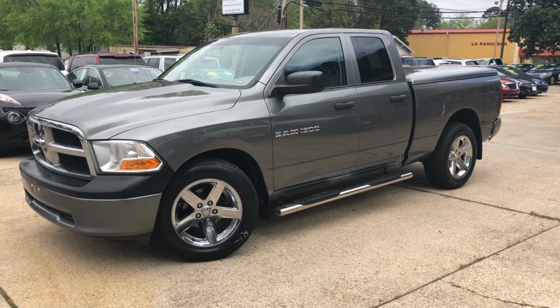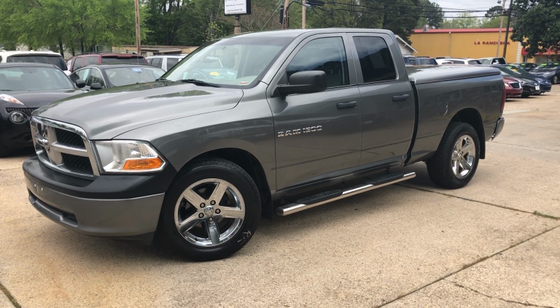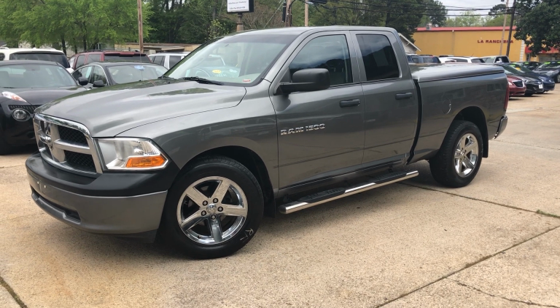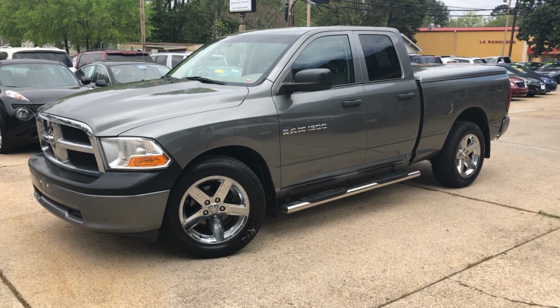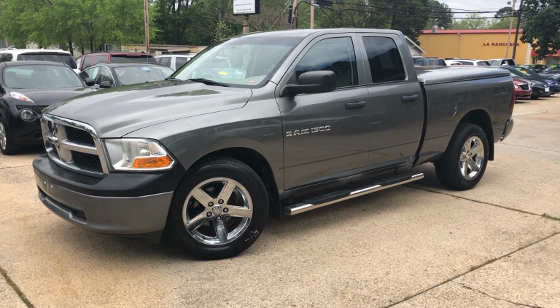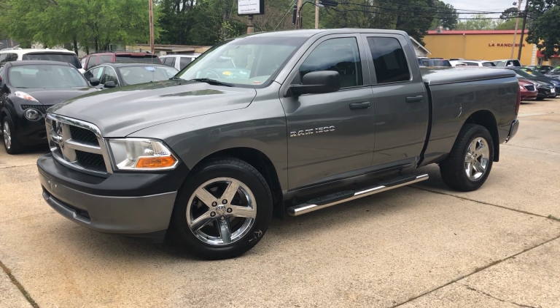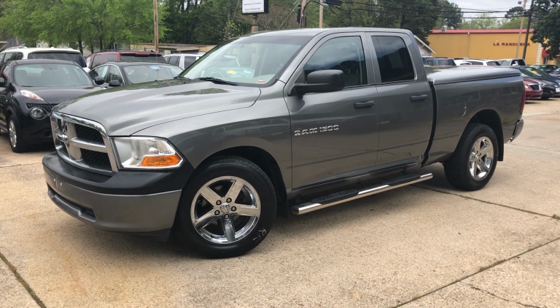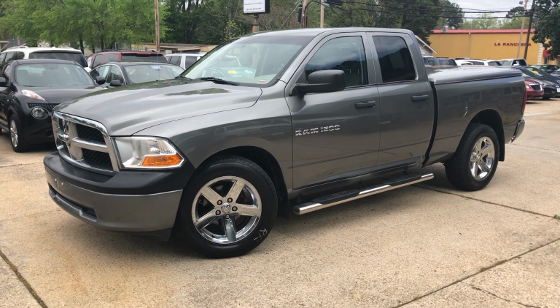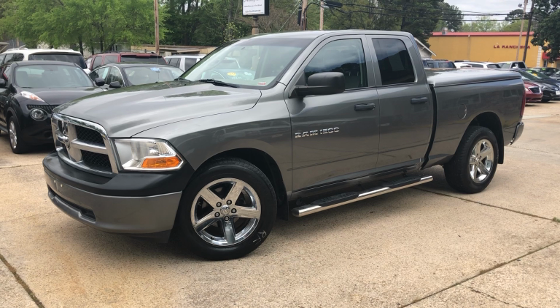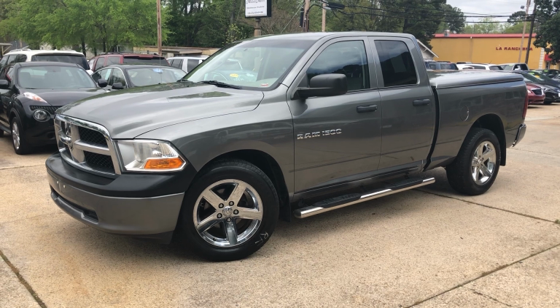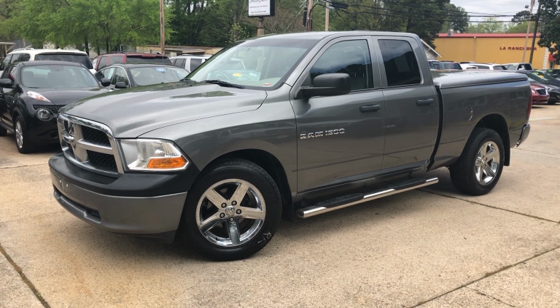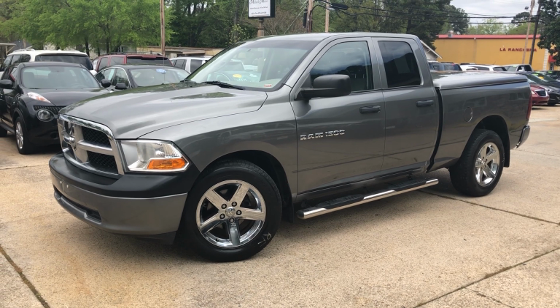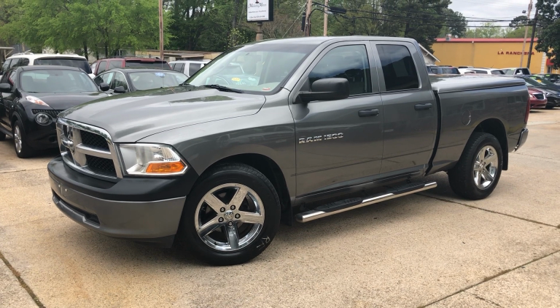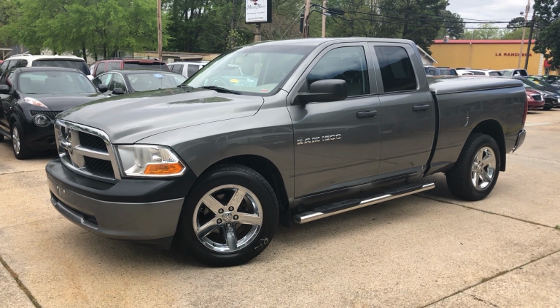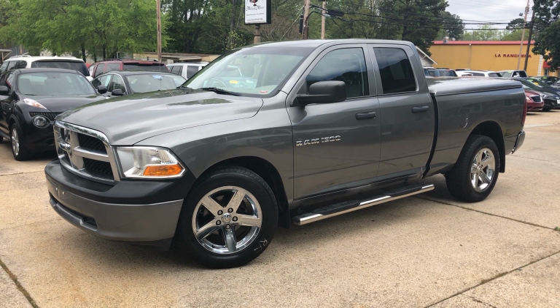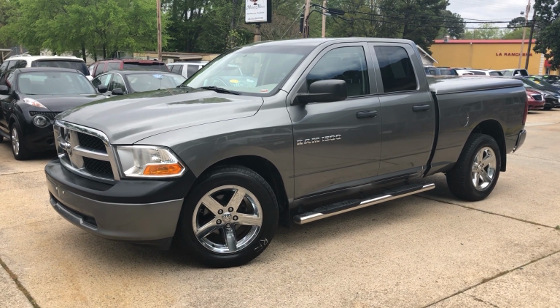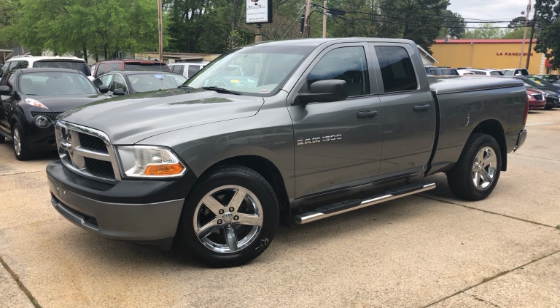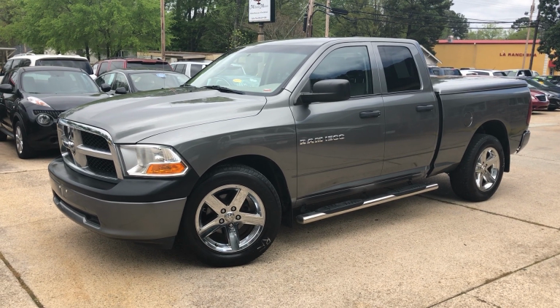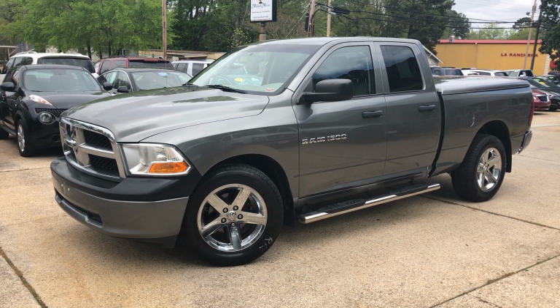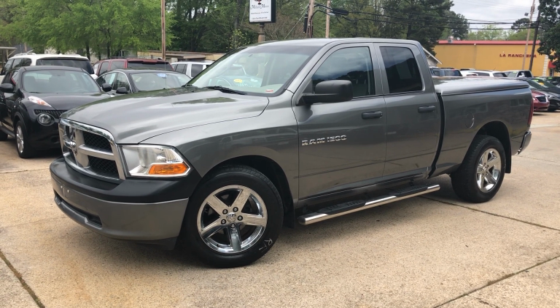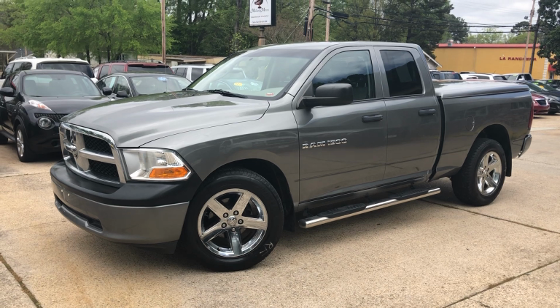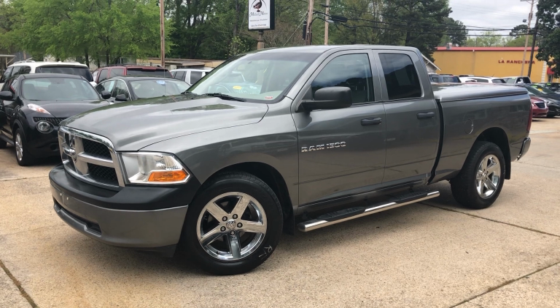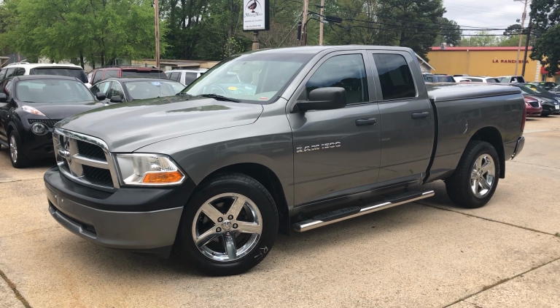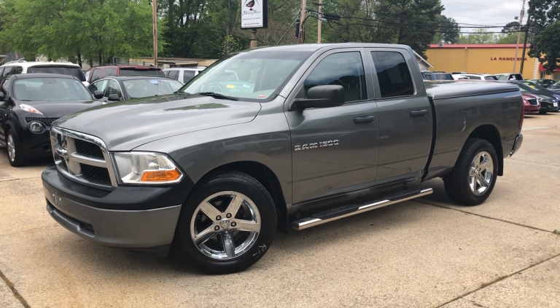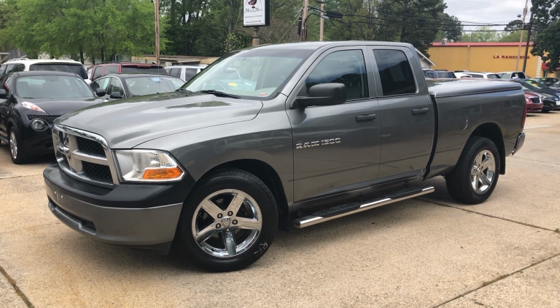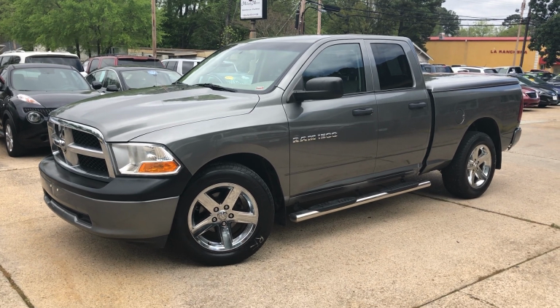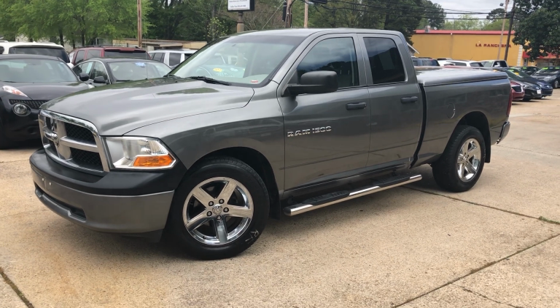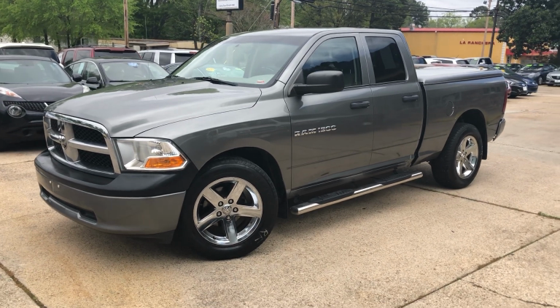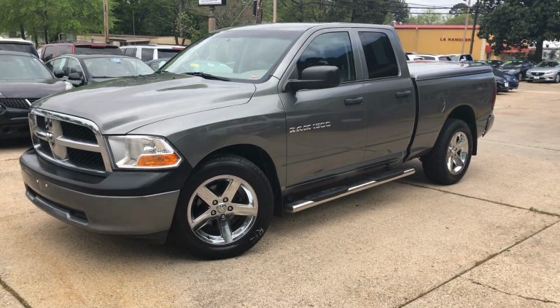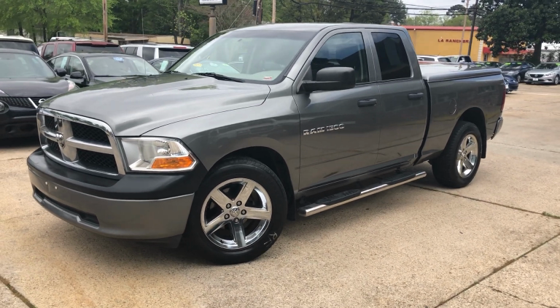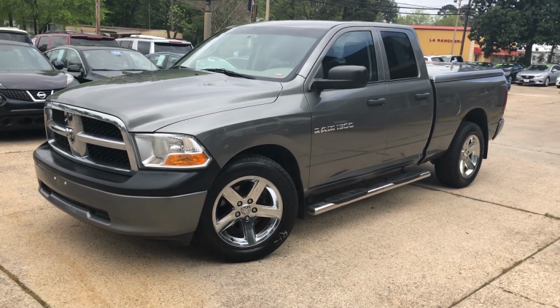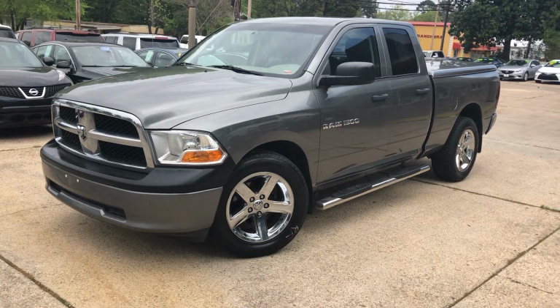It's Clay here at Mallard Motors. Y'all don't forget about our $100 credit challenge, where if we can't get your credit approved on a new vehicle, we'll give you $100 in cash. Going to take a look at this truck that just came on the lot — it's a 2011 model, Dodge Ram 1500.